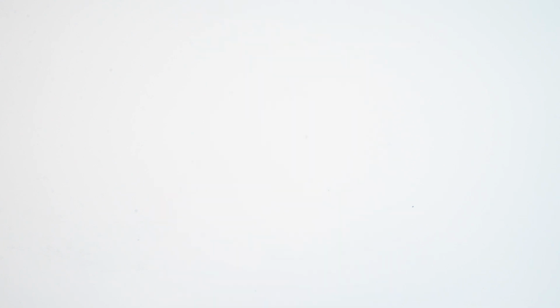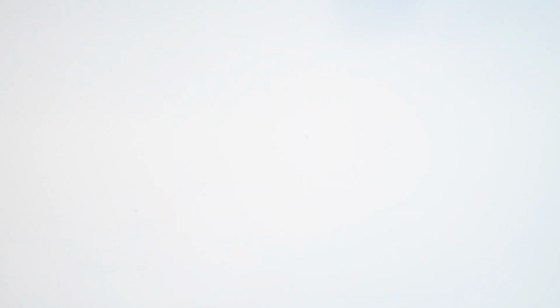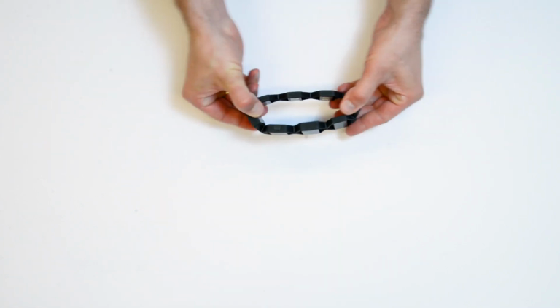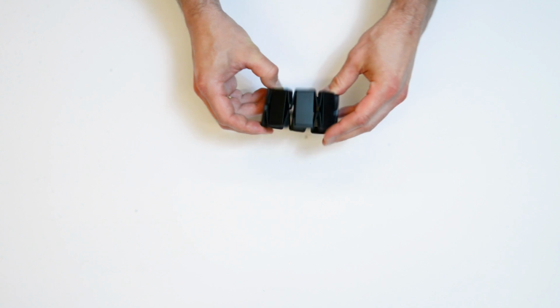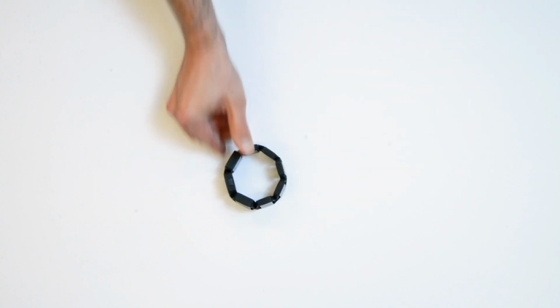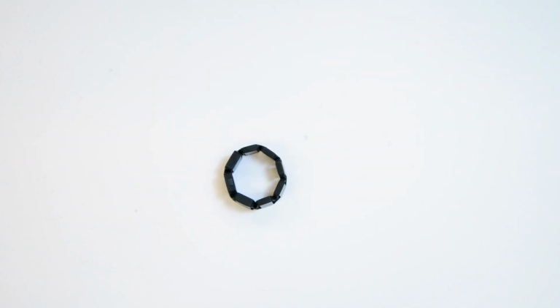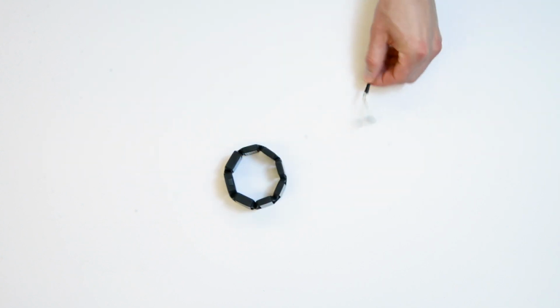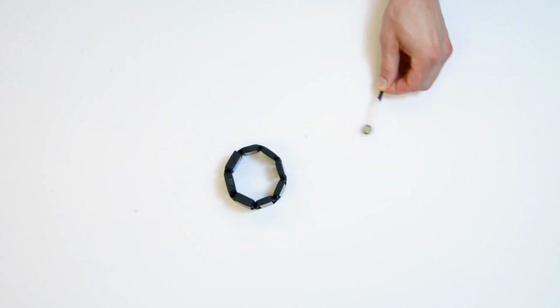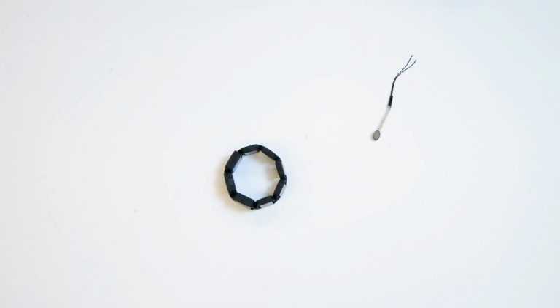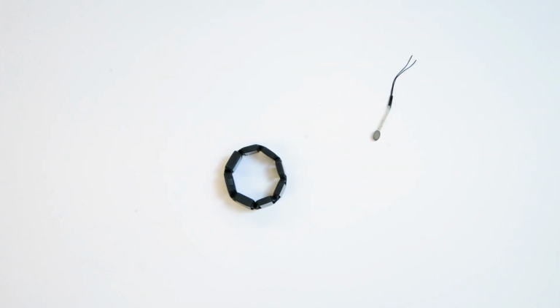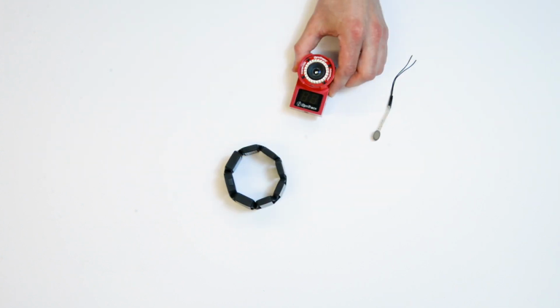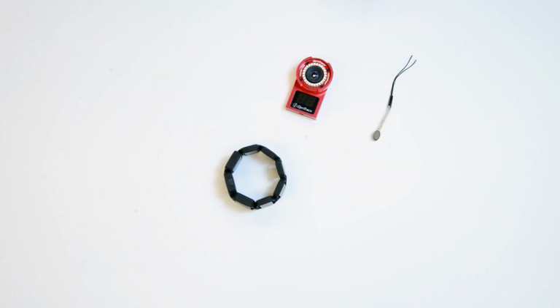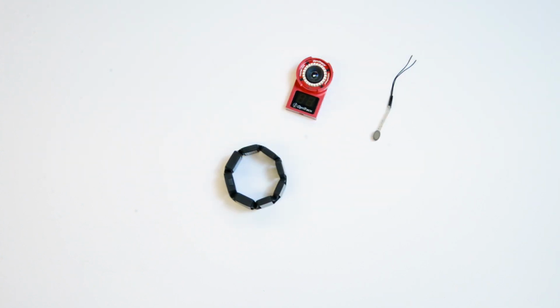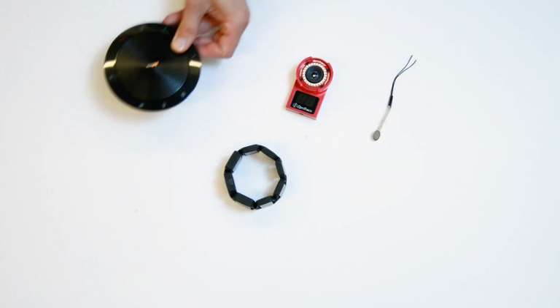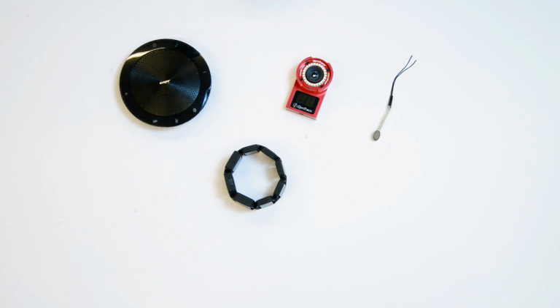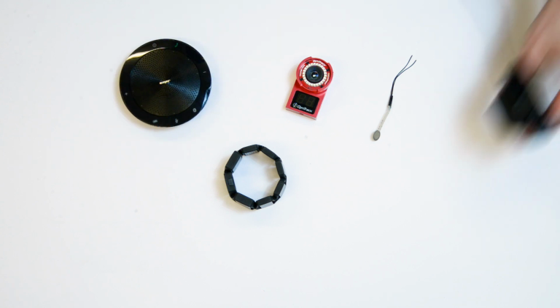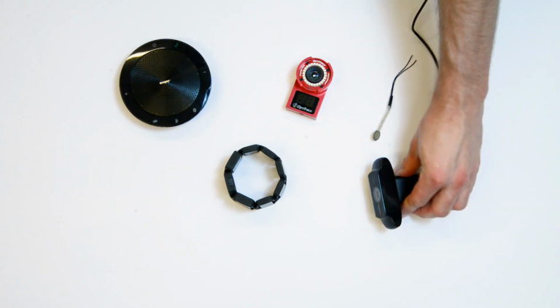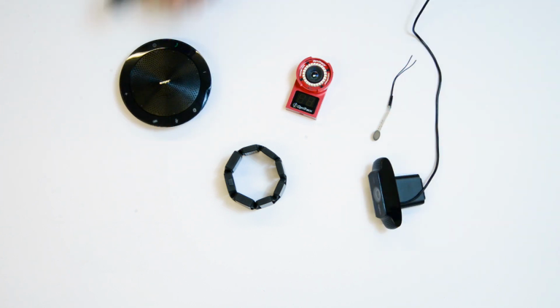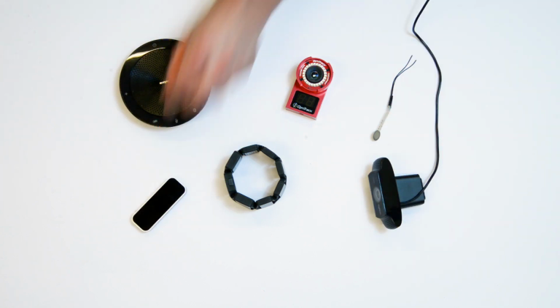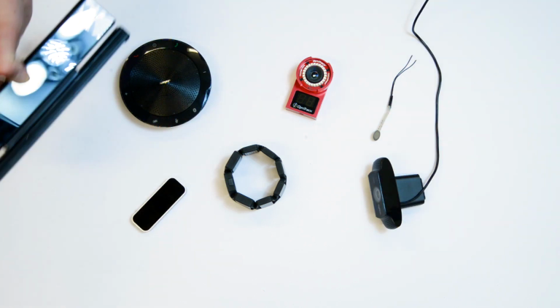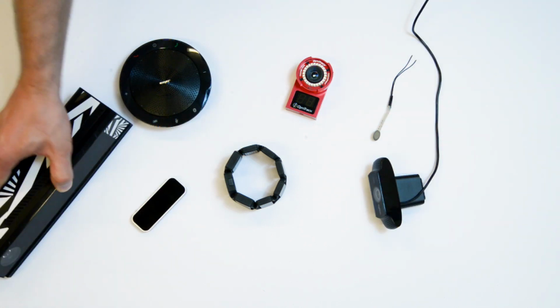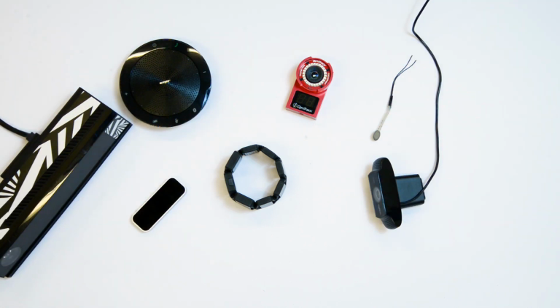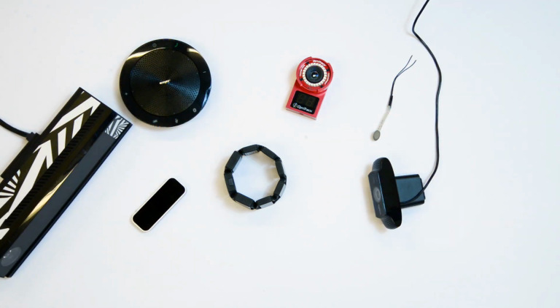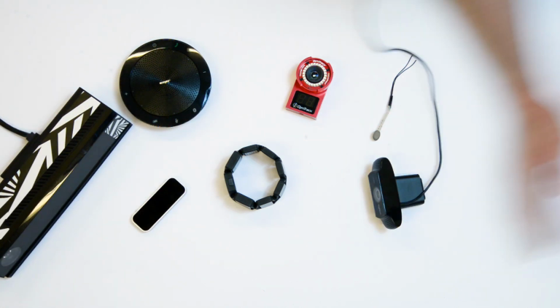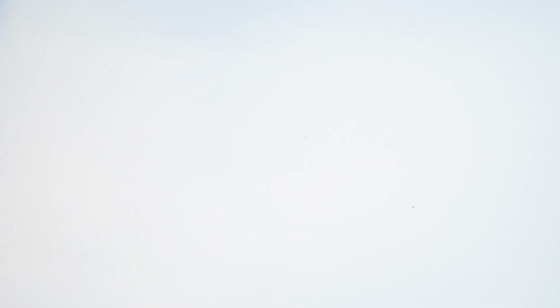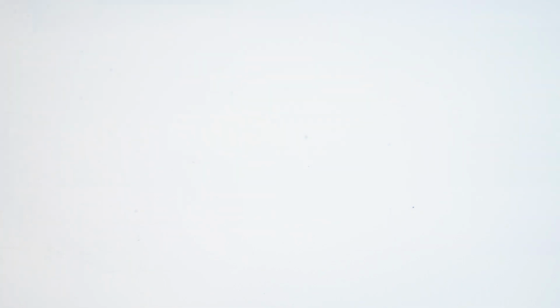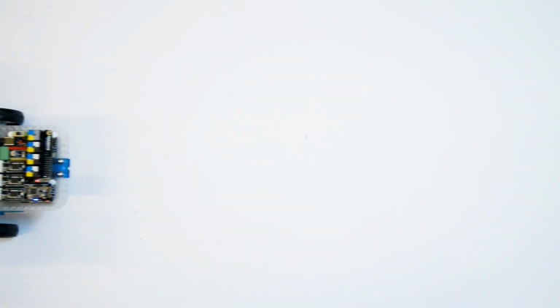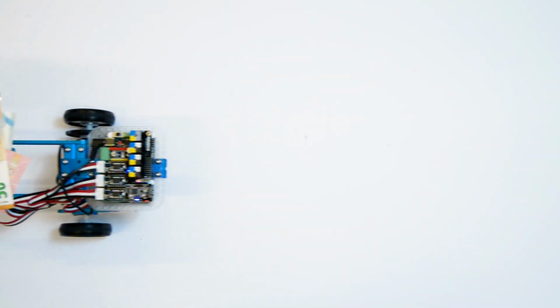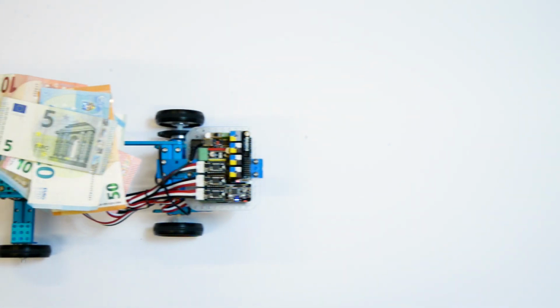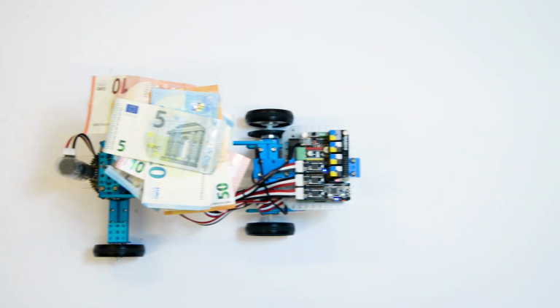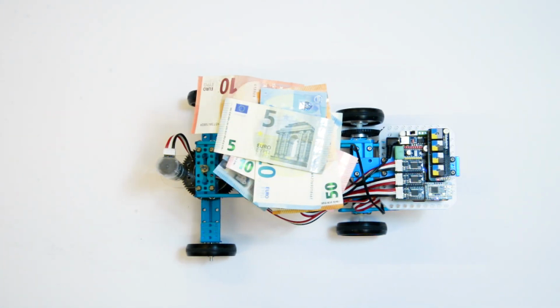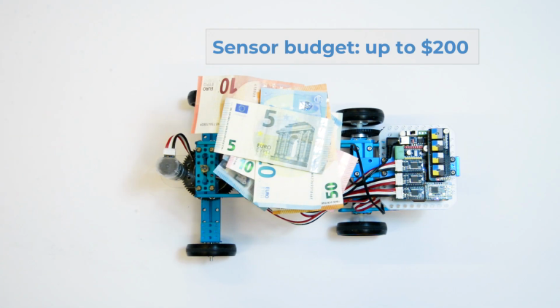You can combine your robot with one or more sensors, such as EMG, force sensors, infrared cameras, microphones, webcams, and depth cameras. Tell us which sensors you want and we sponsor up to $200.